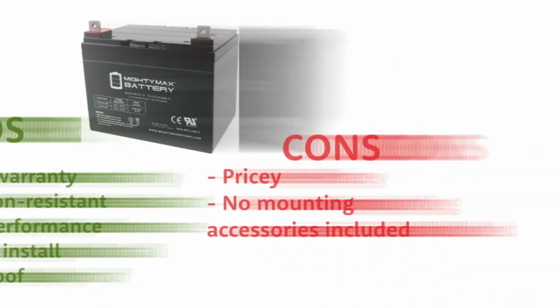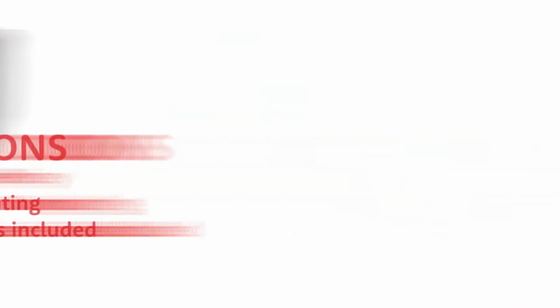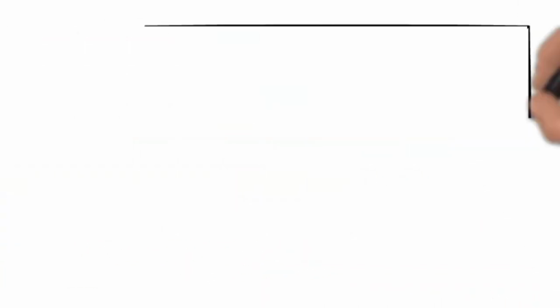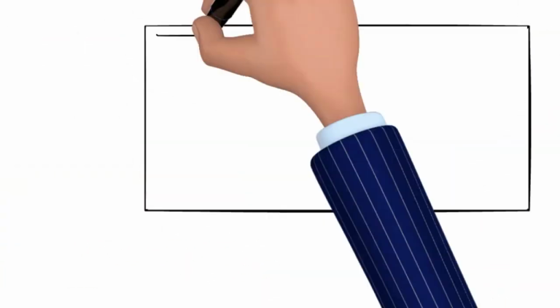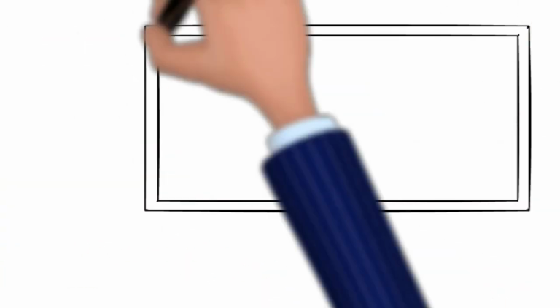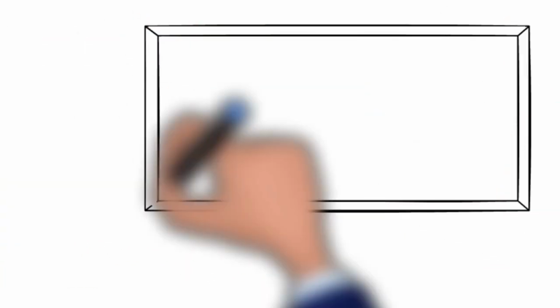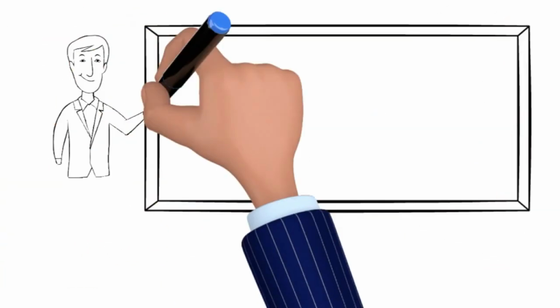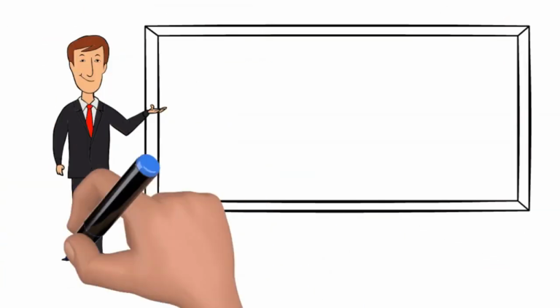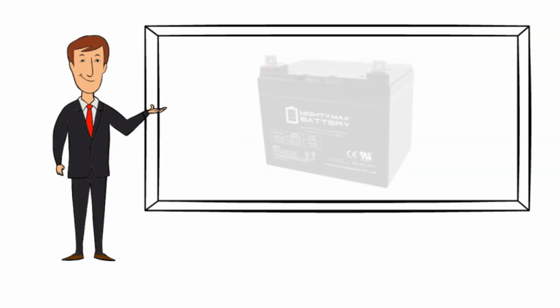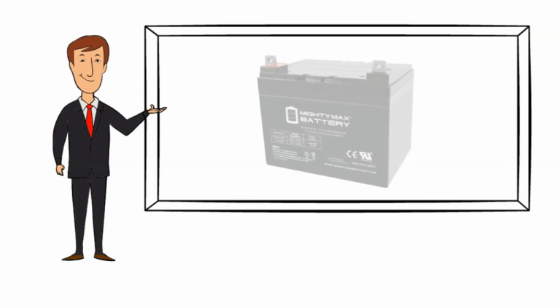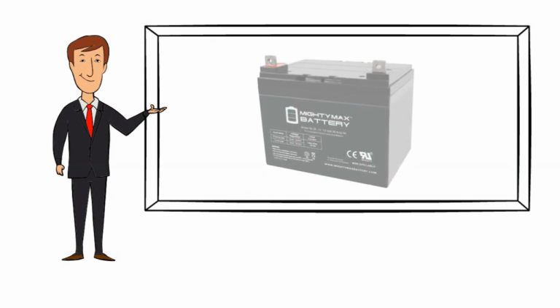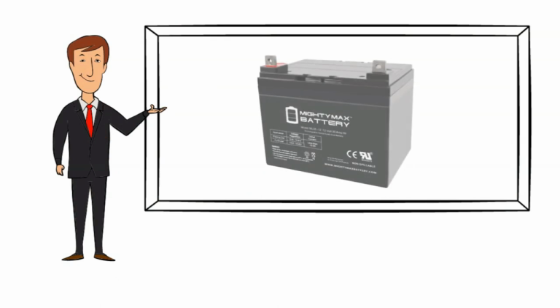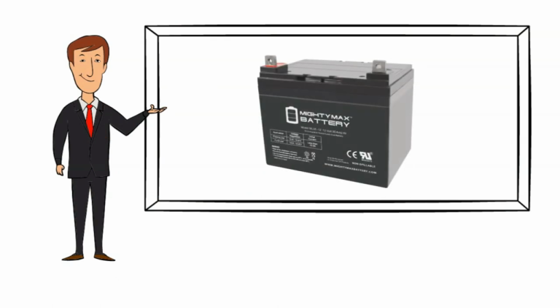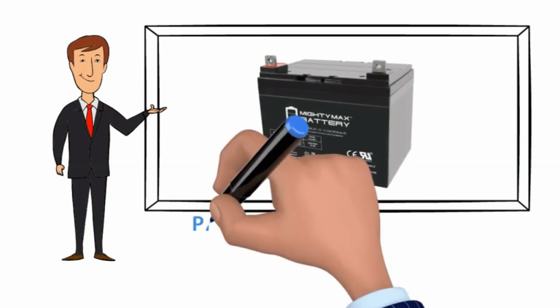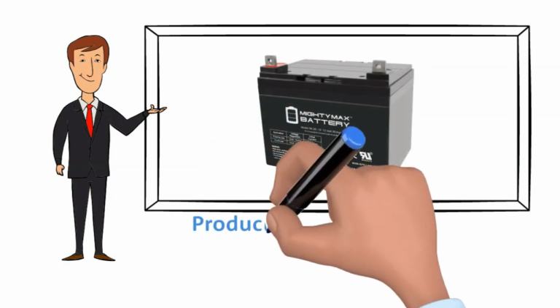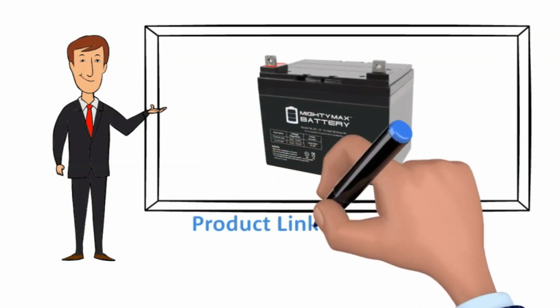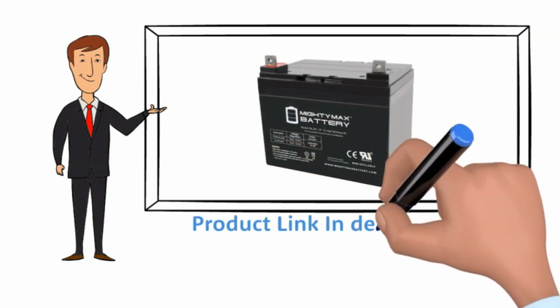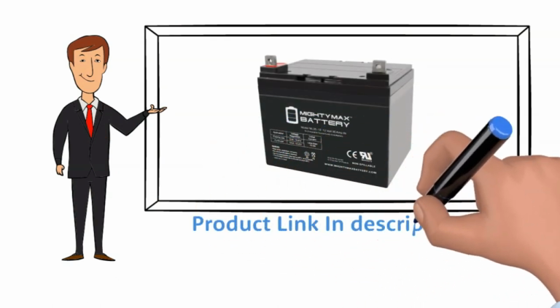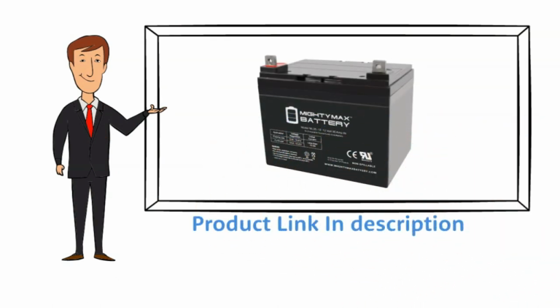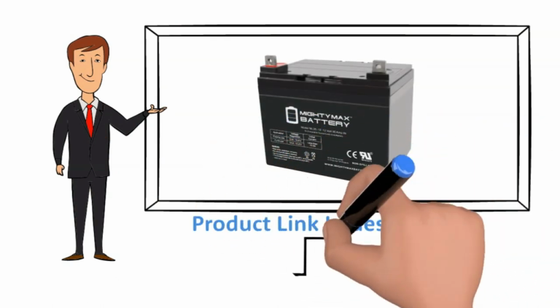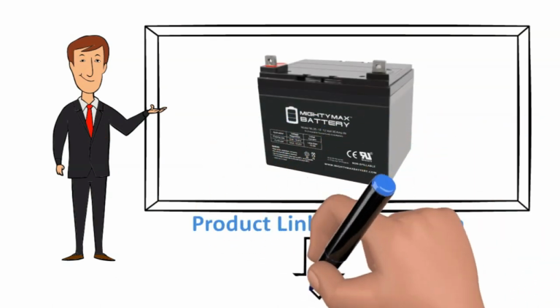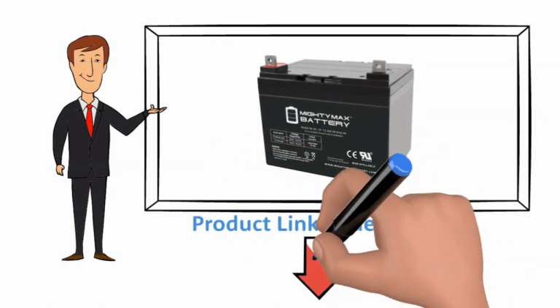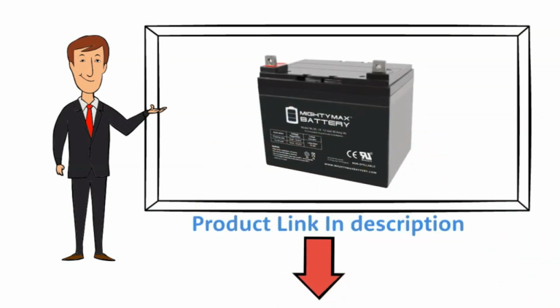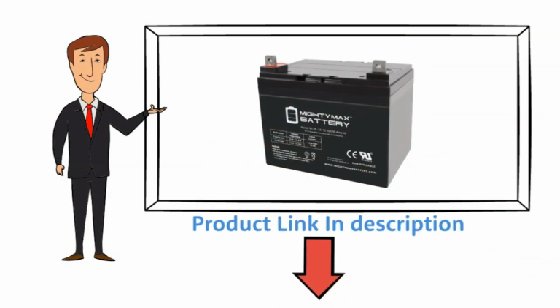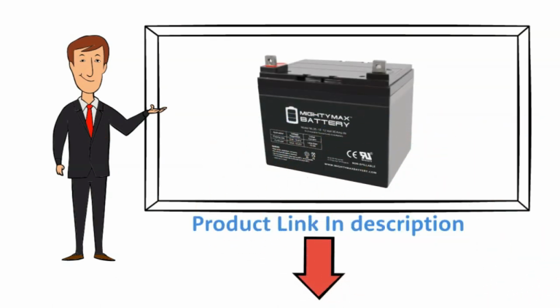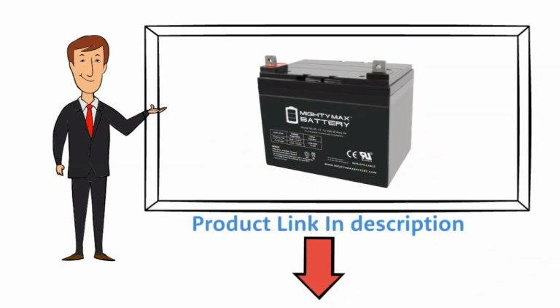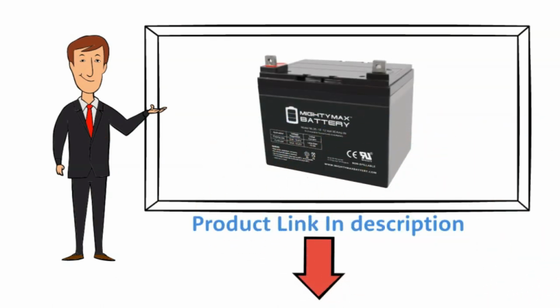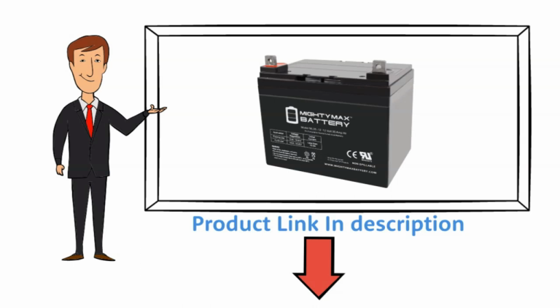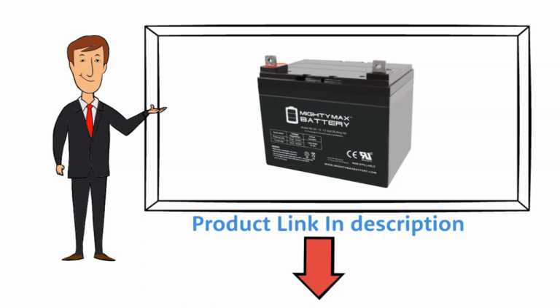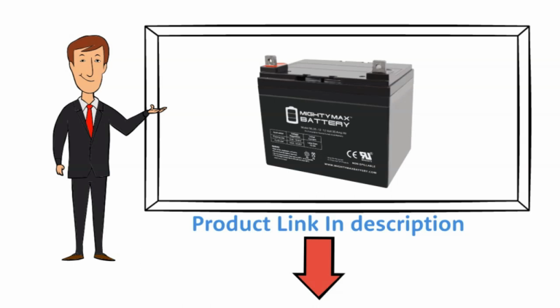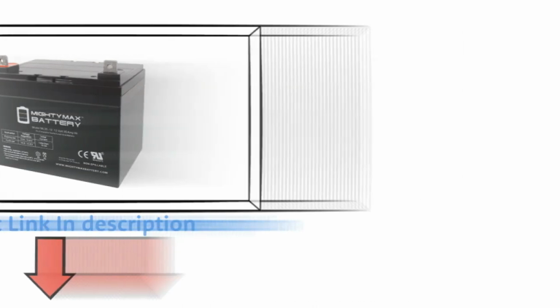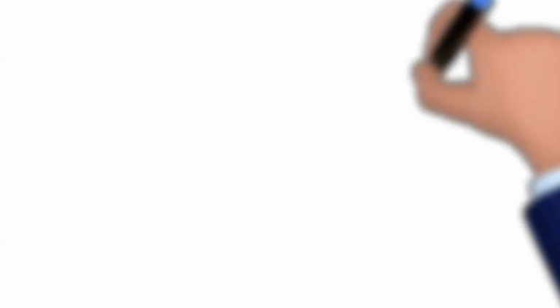The product buy link is in the description below.